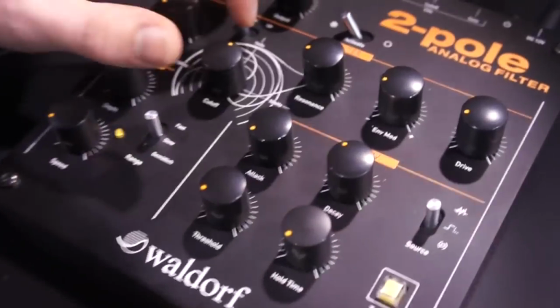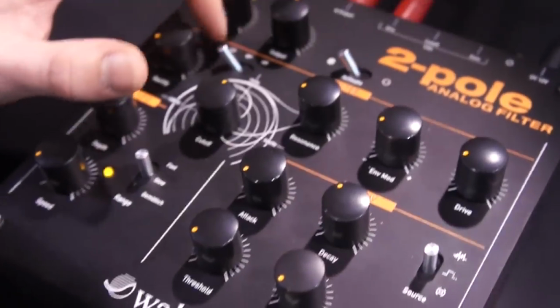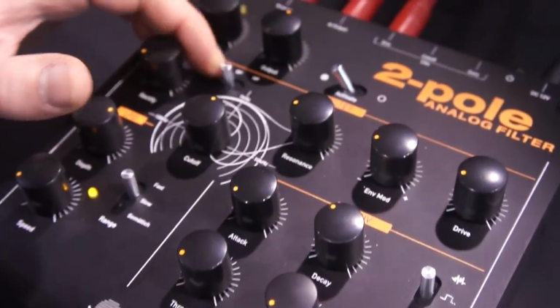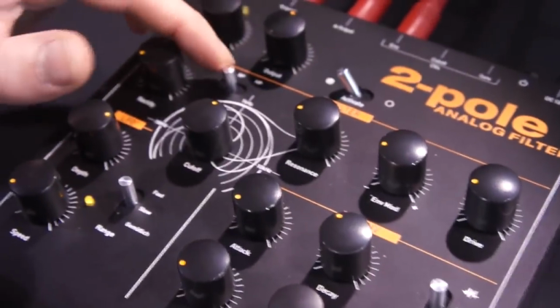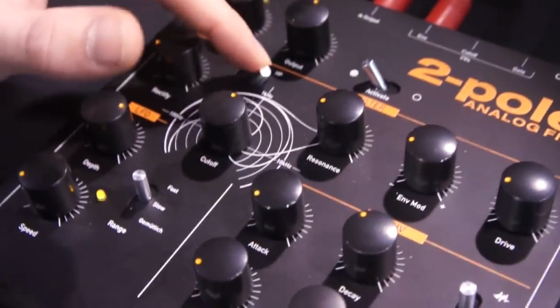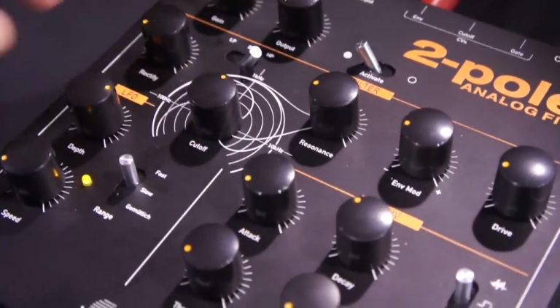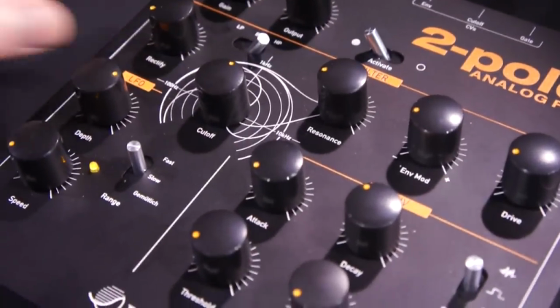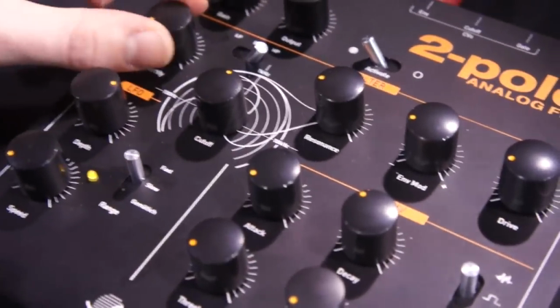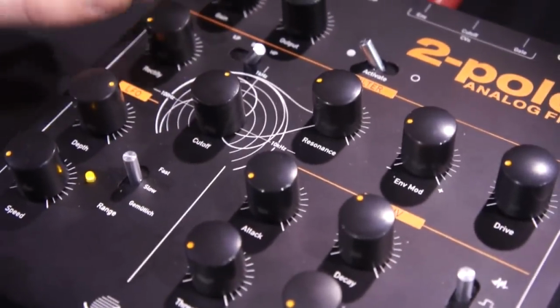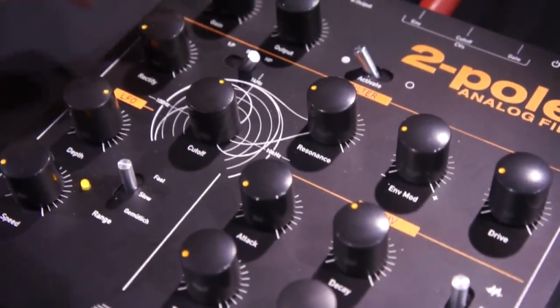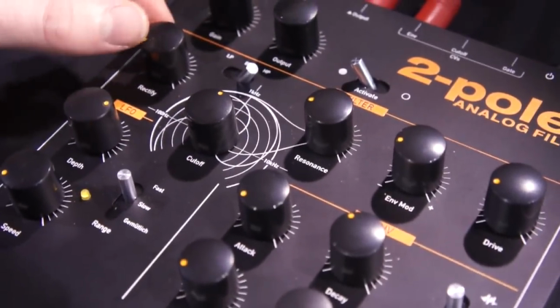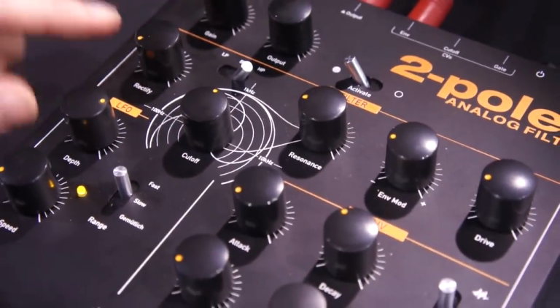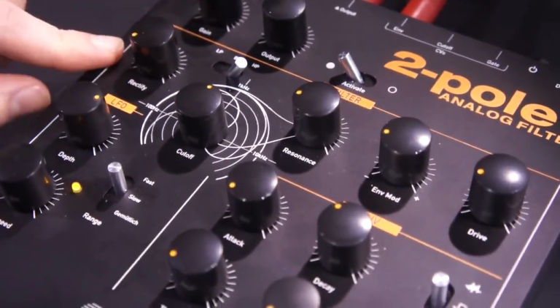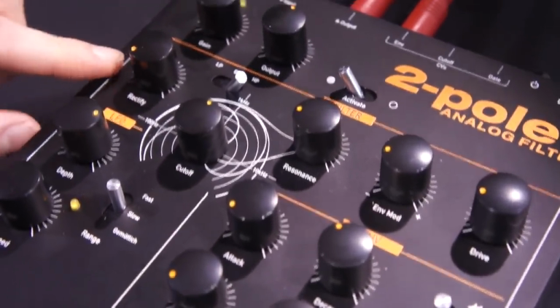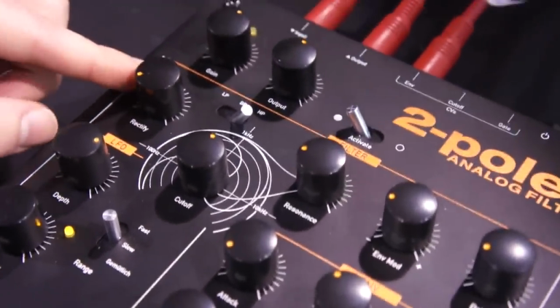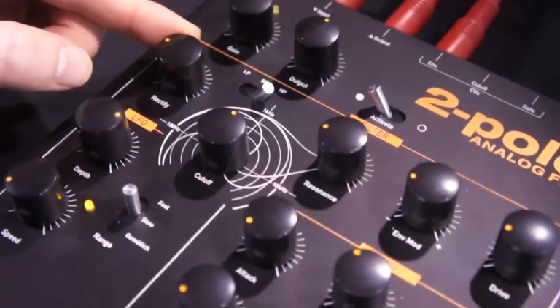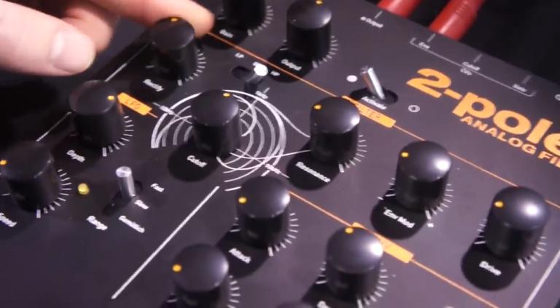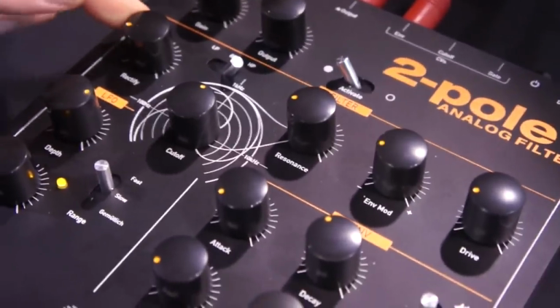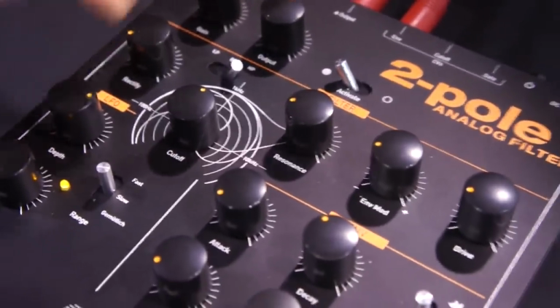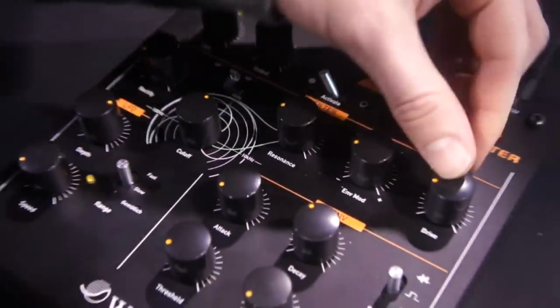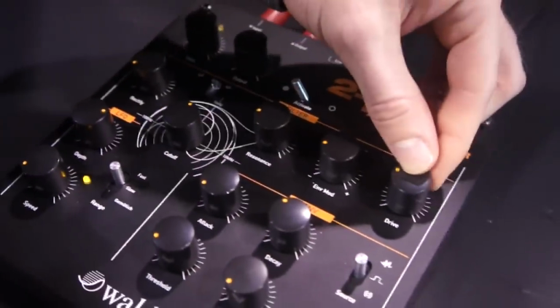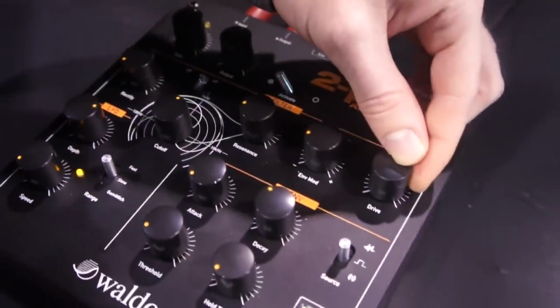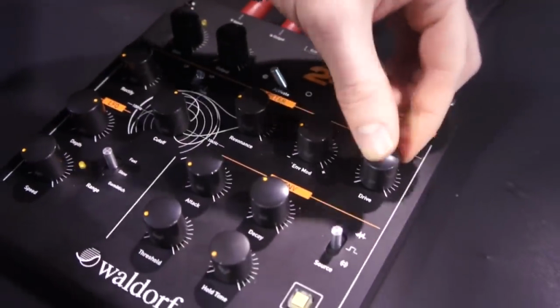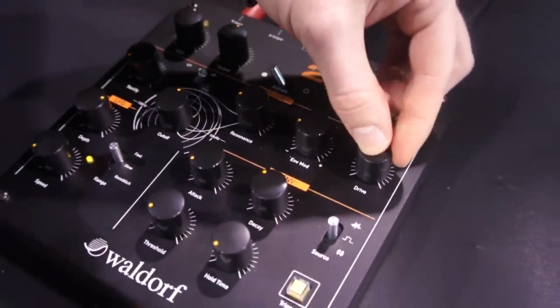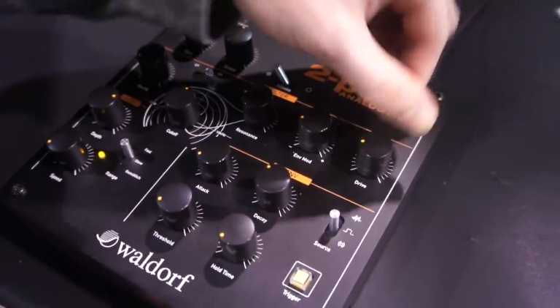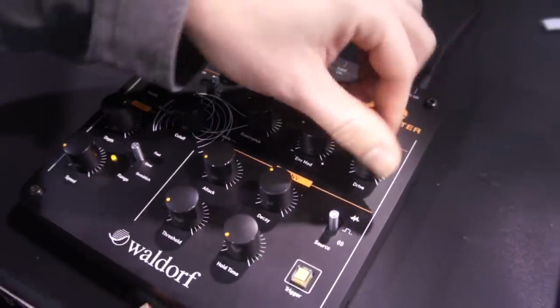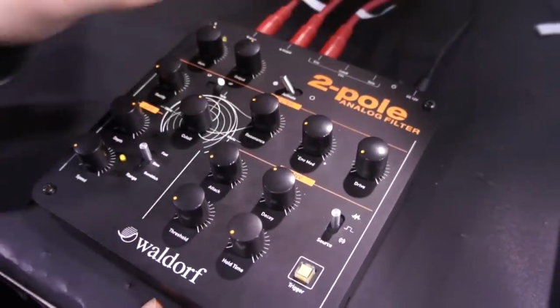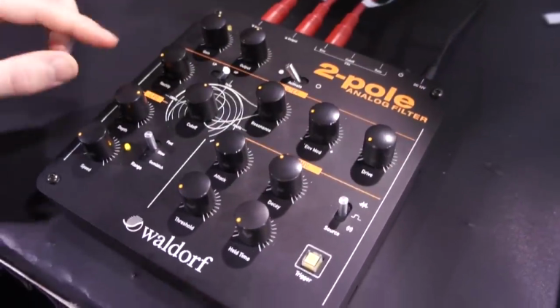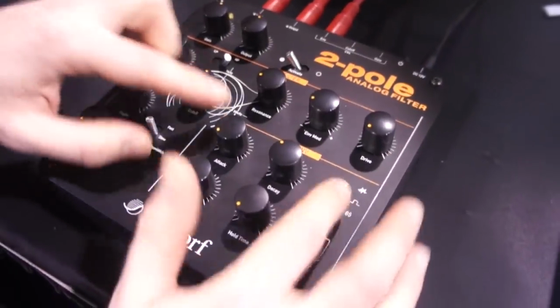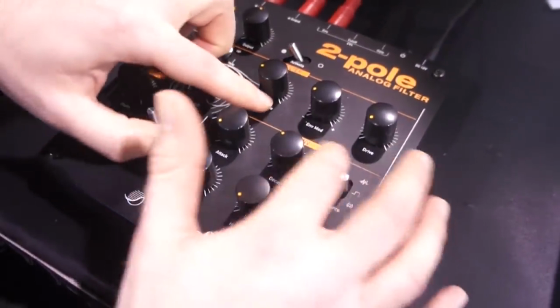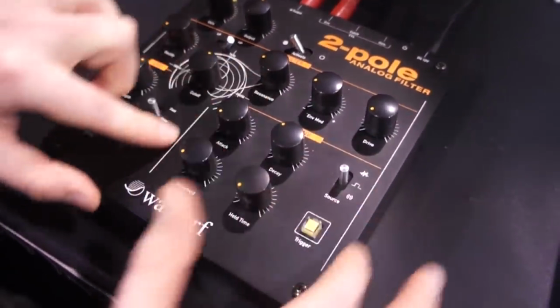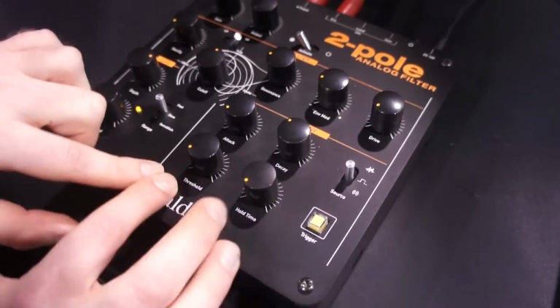You've got low pass, band pass, high pass, and you've got some additional distortion units — one before the filter, which is a rectifier, and one after, which is an overdrive circuit.